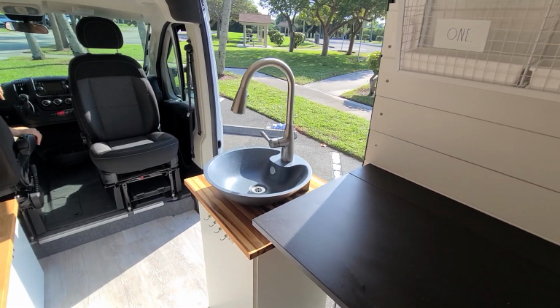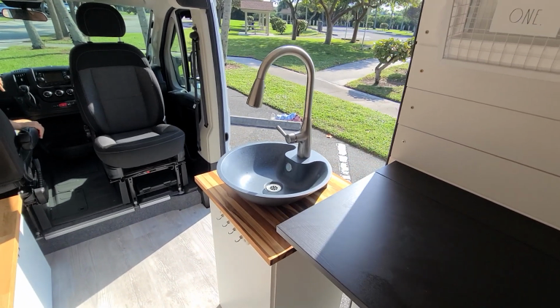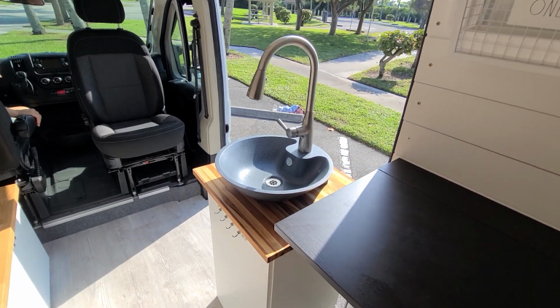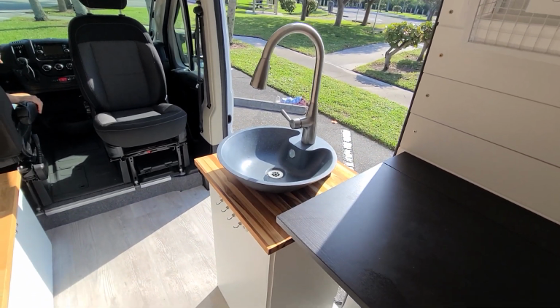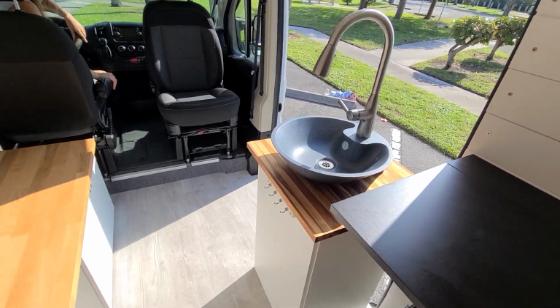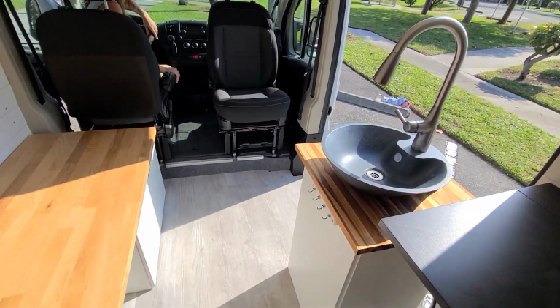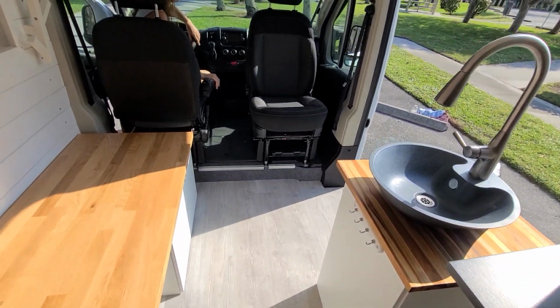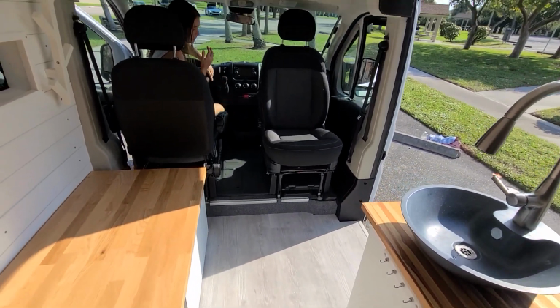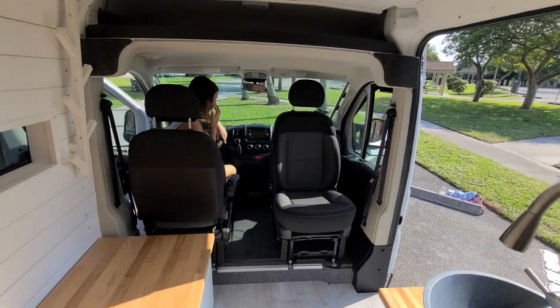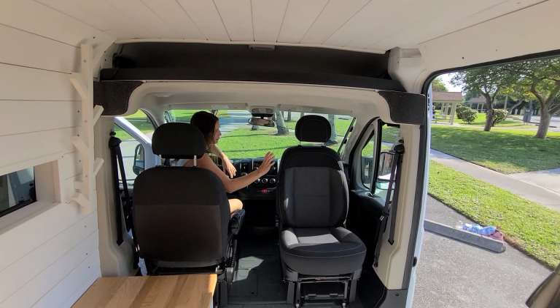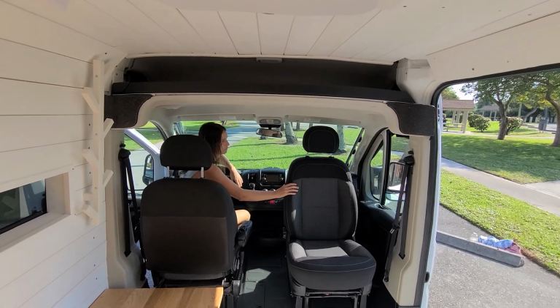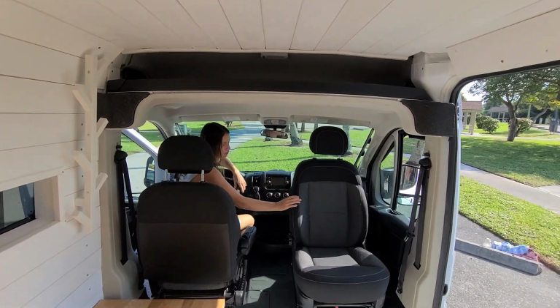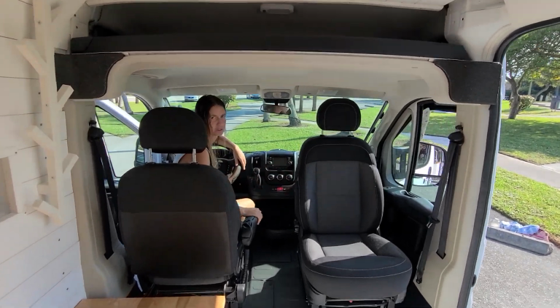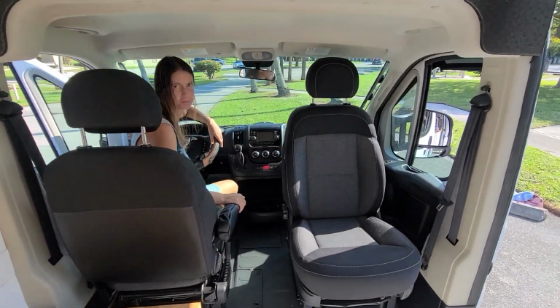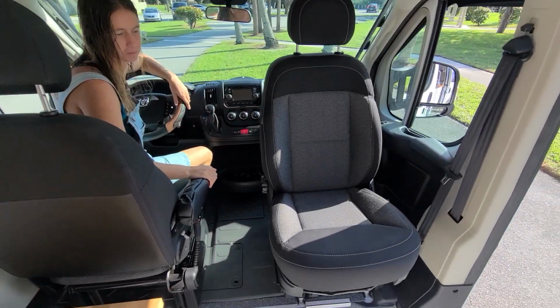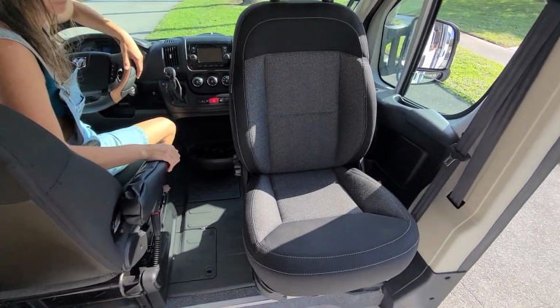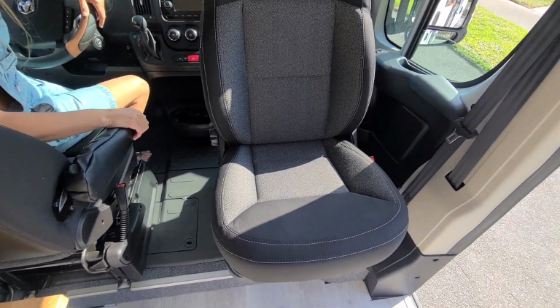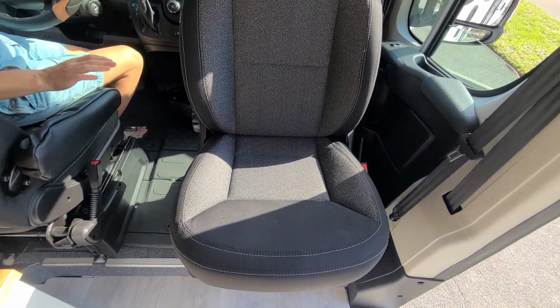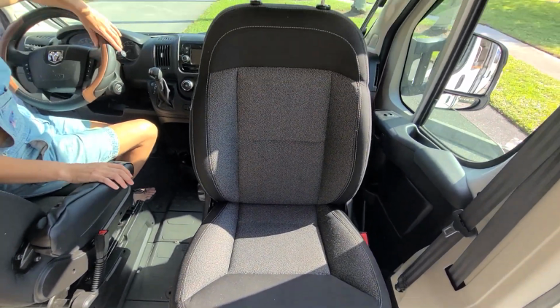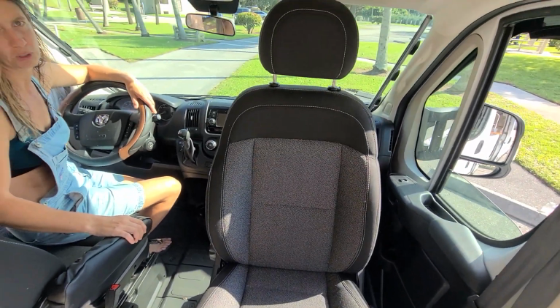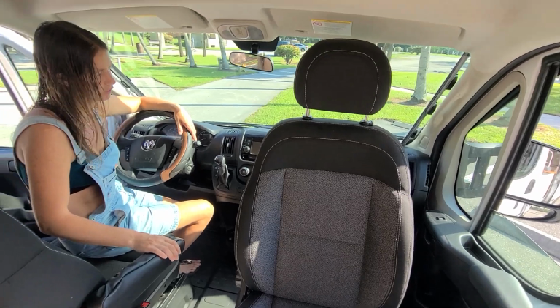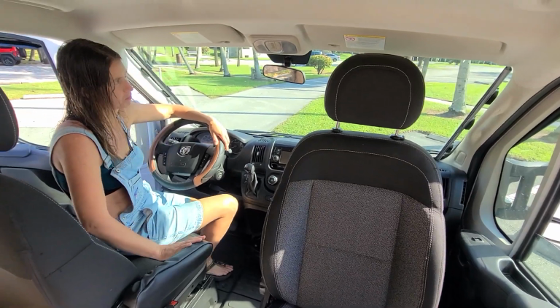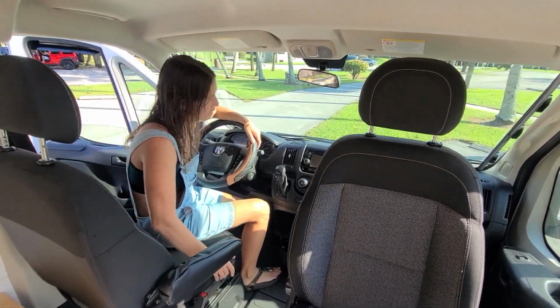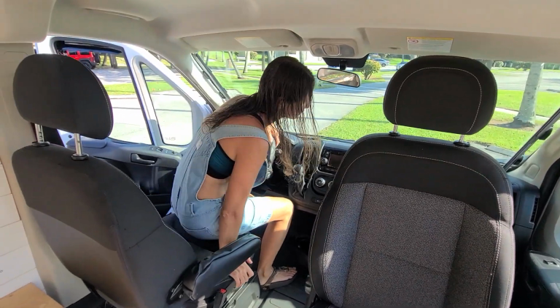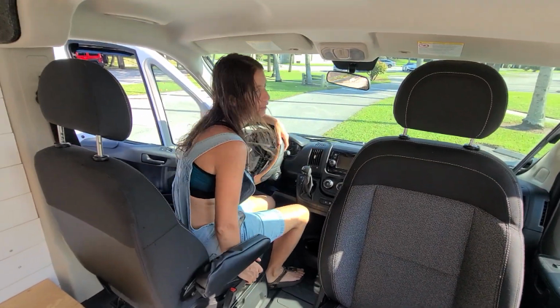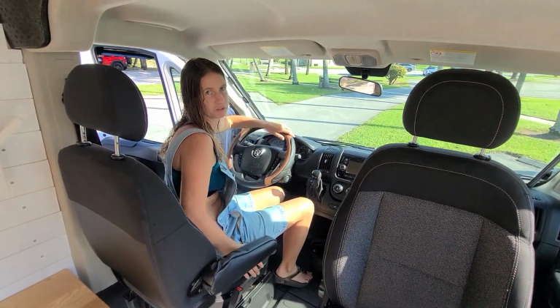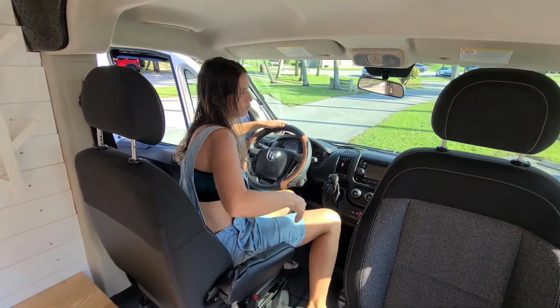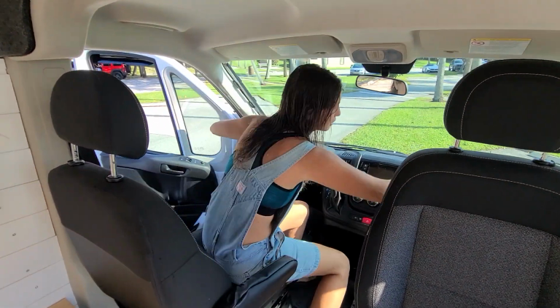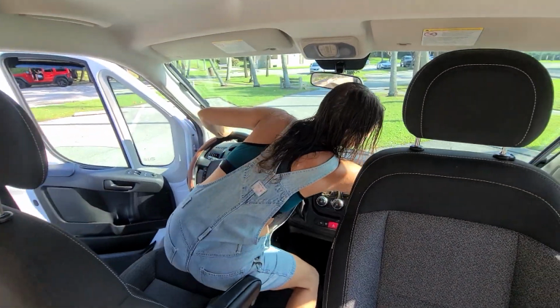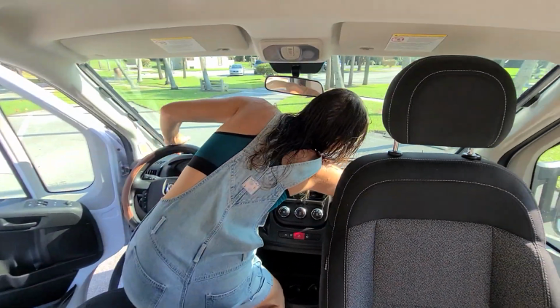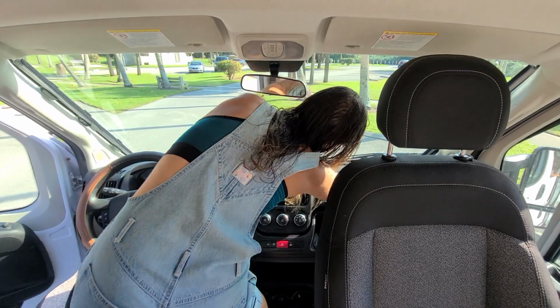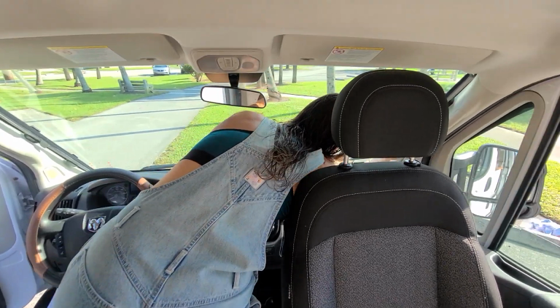Now let's go into the cockpit. We have swivel chairs. The passenger seat swivels — the driver's seat doesn't — but this was a very cool find online.